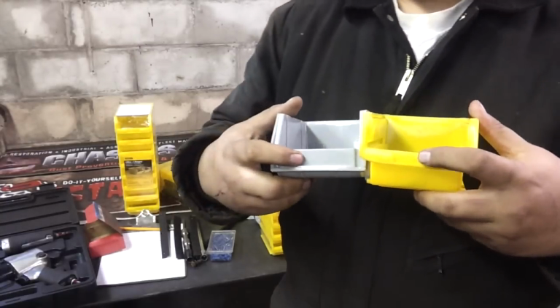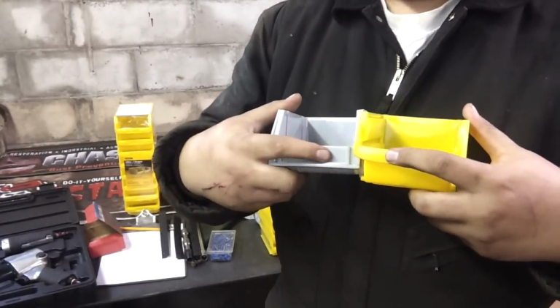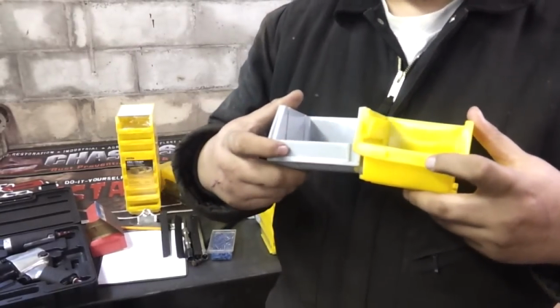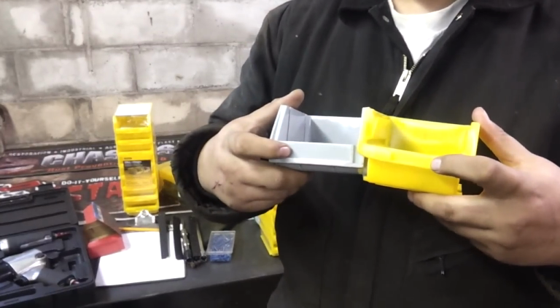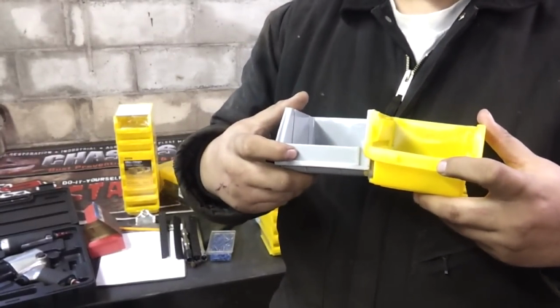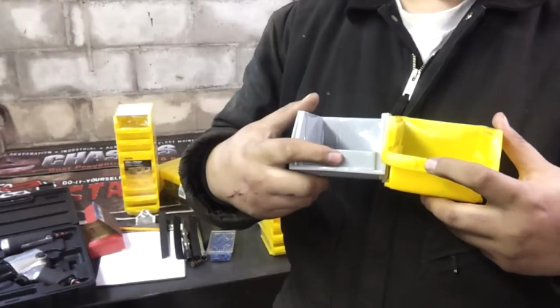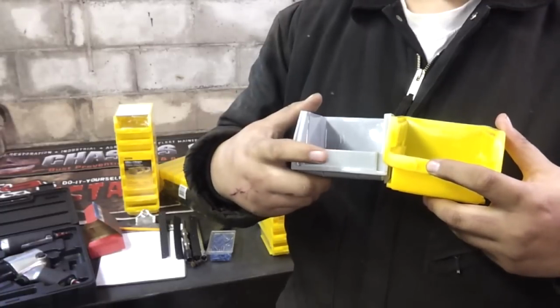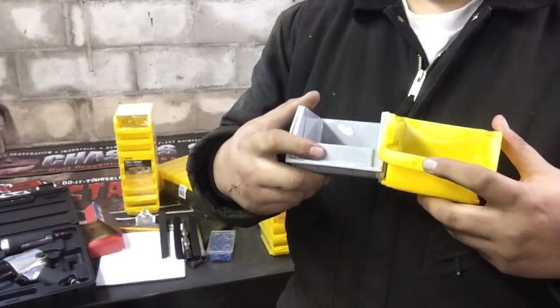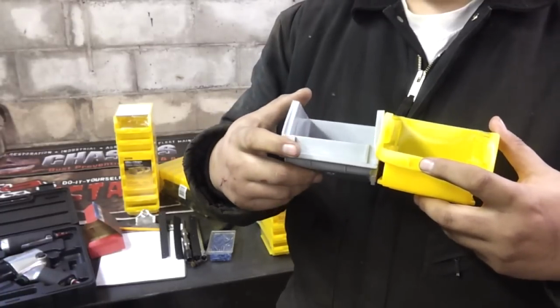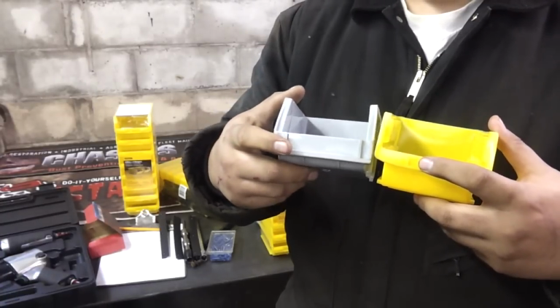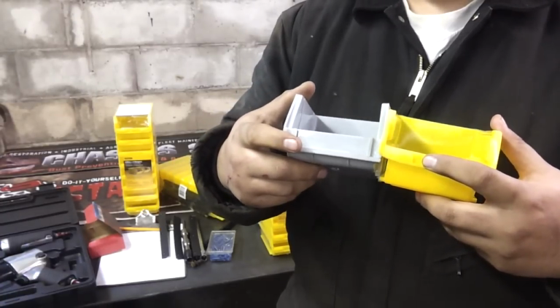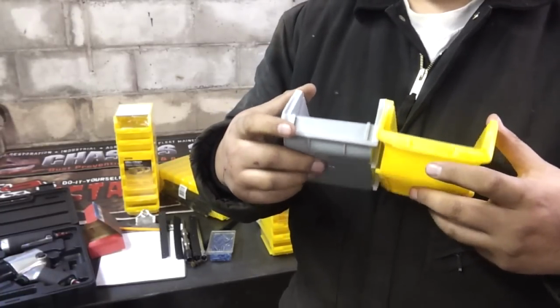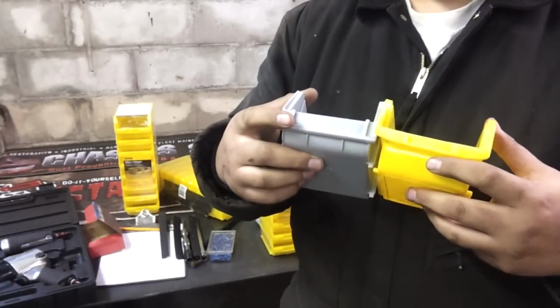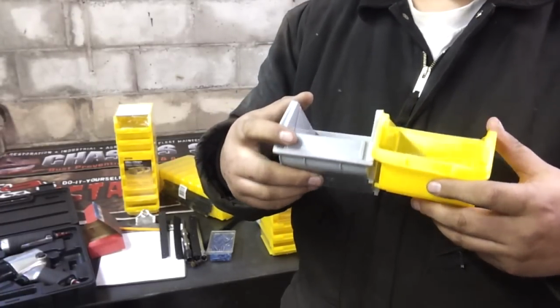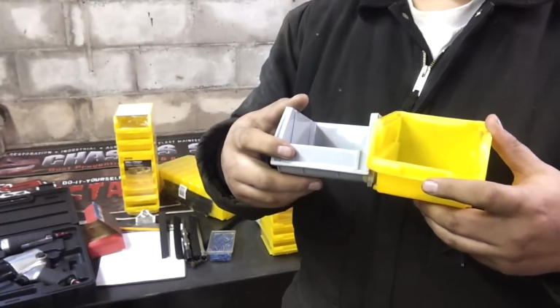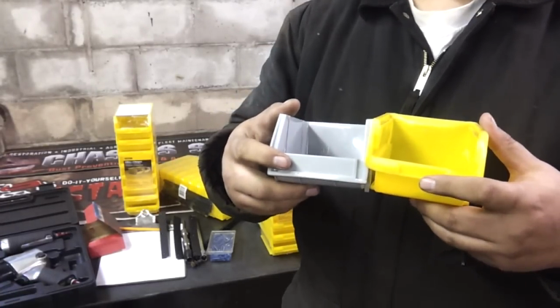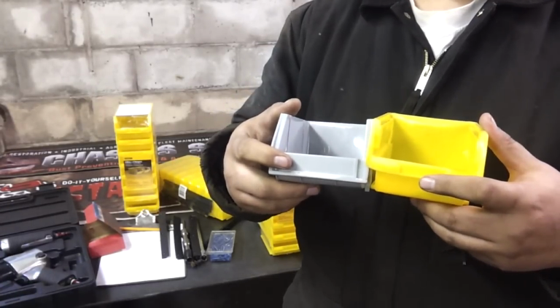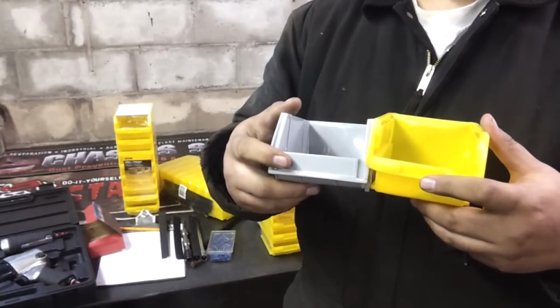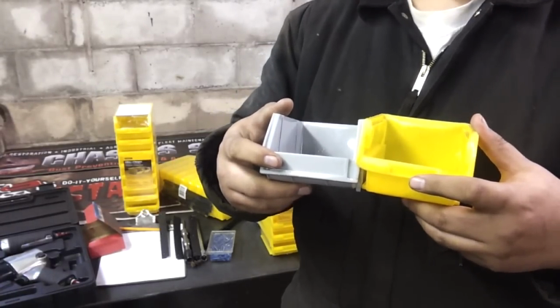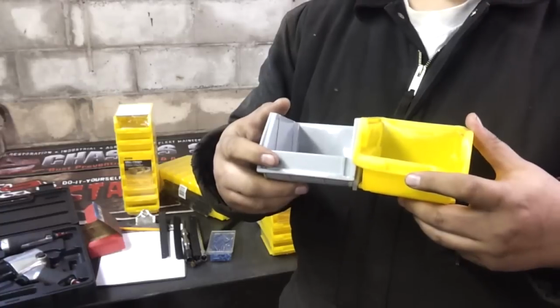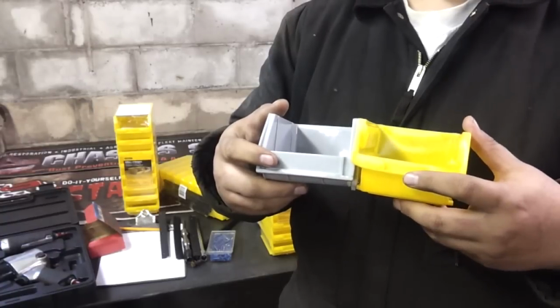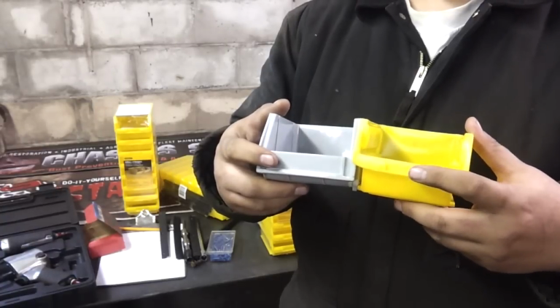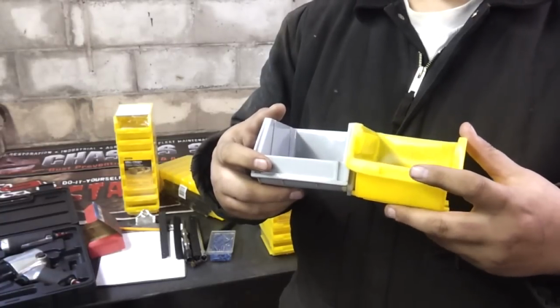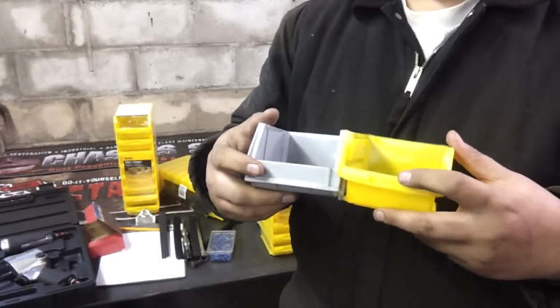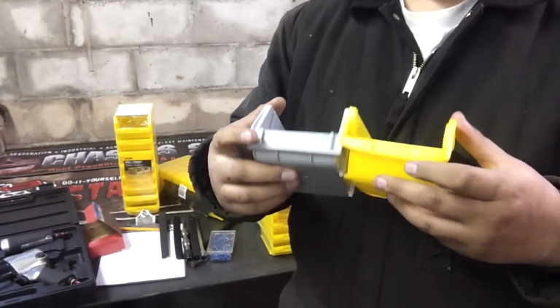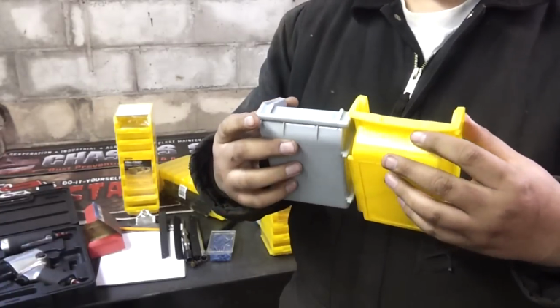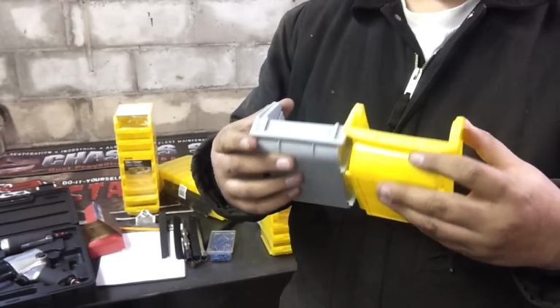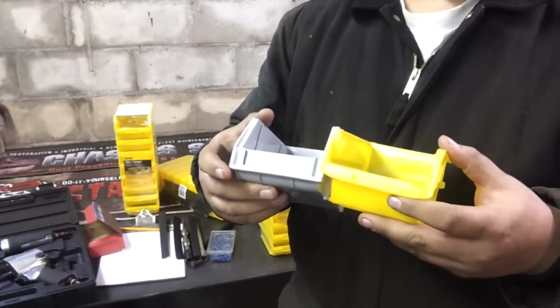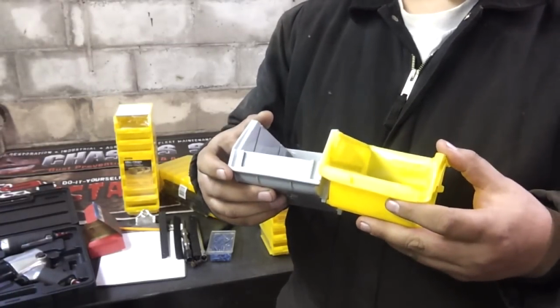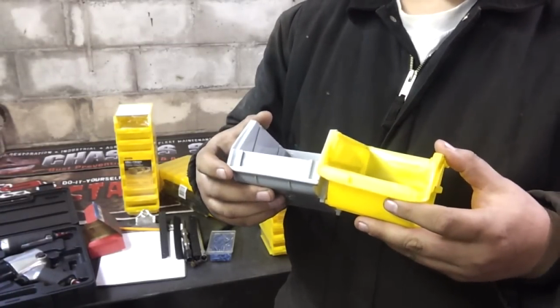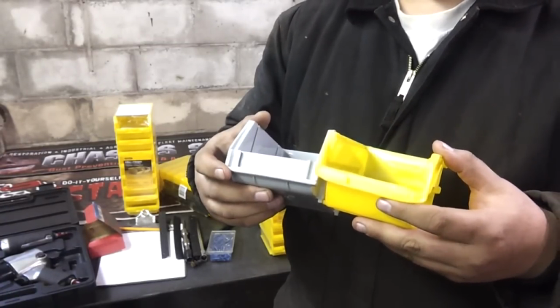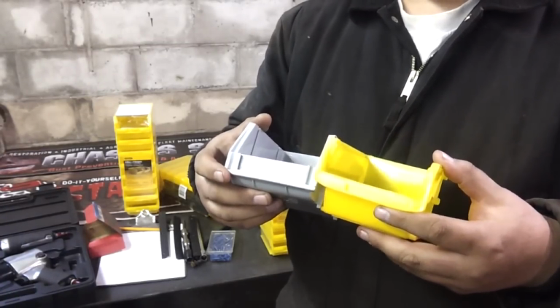They both have label inserts. I like the Harbor Freight one a lot better — bigger, easier to read, if you use it. I don't think I'm going to use it. The Stanley label insert is so small I think it's useless; it doesn't even need to be there.